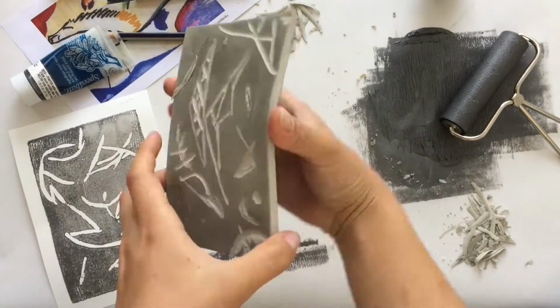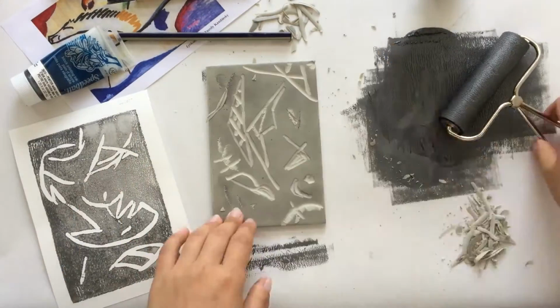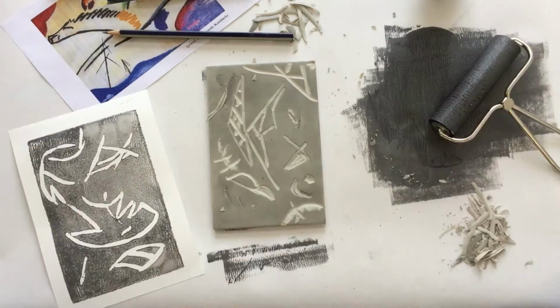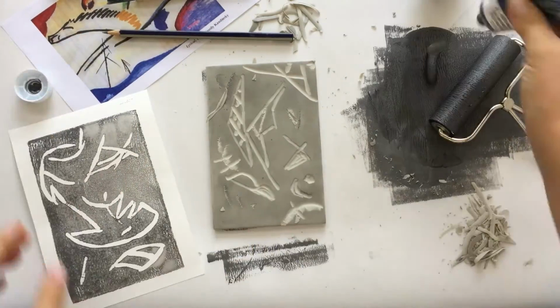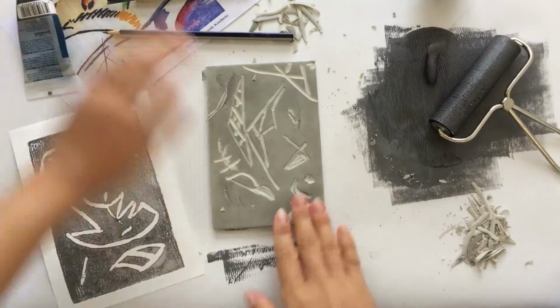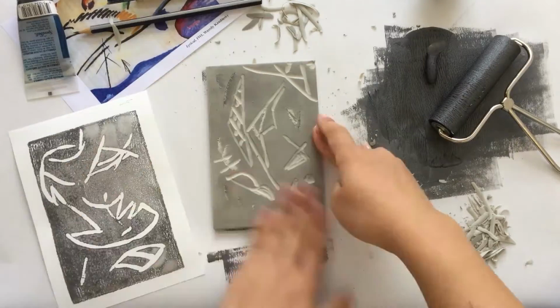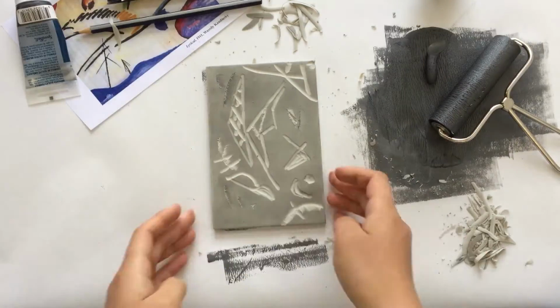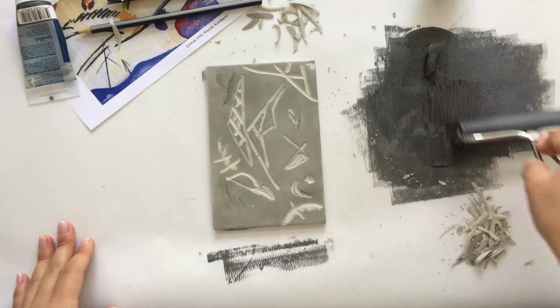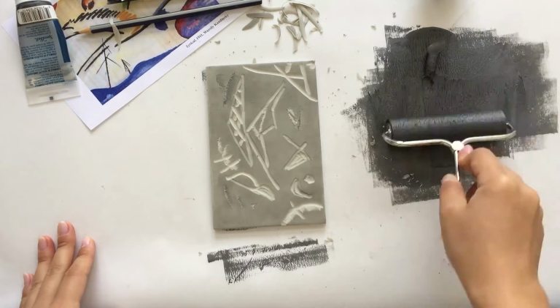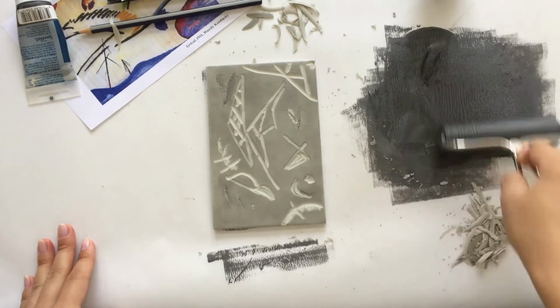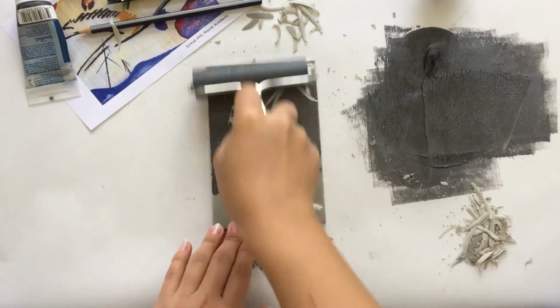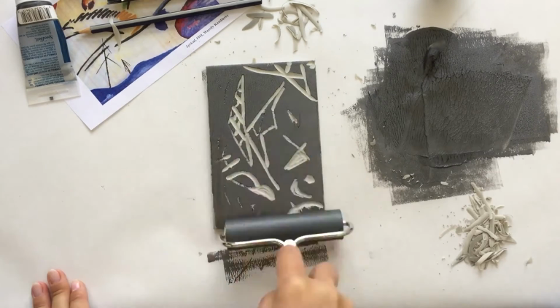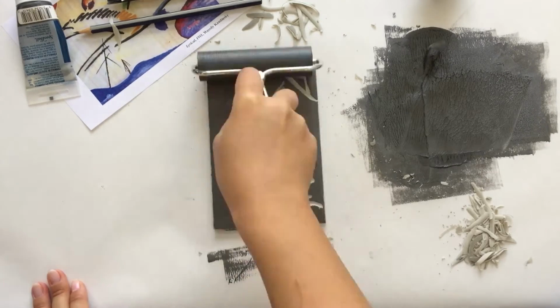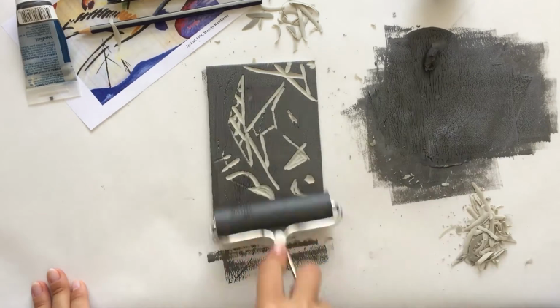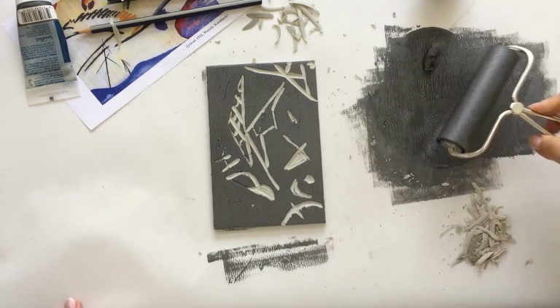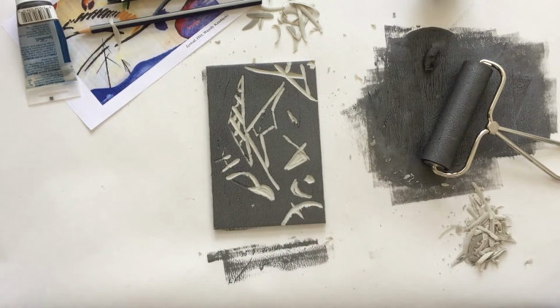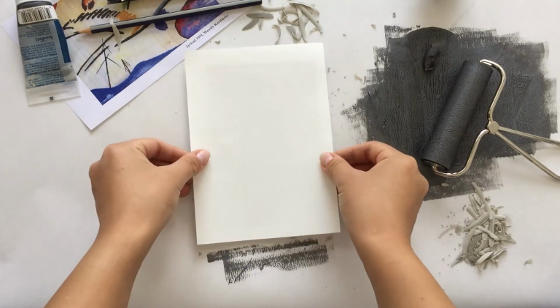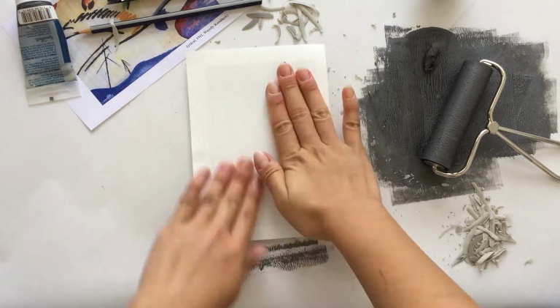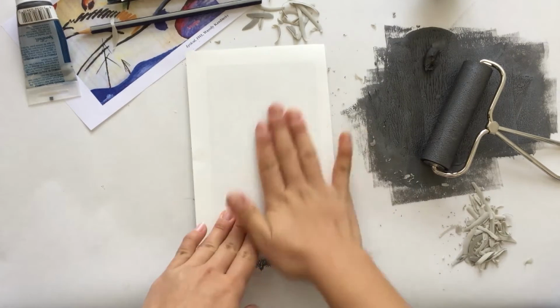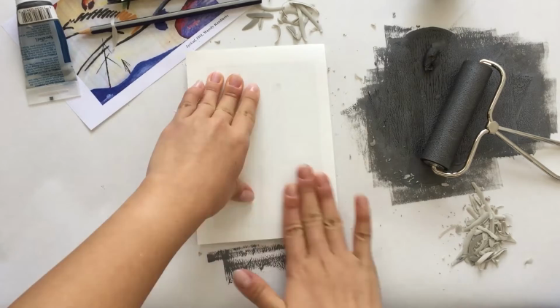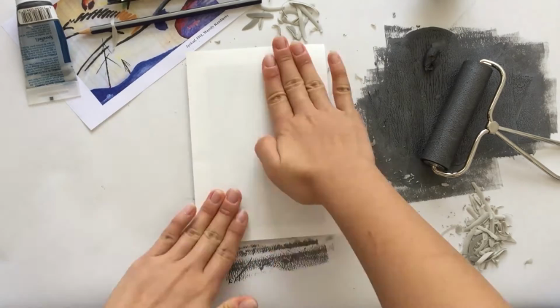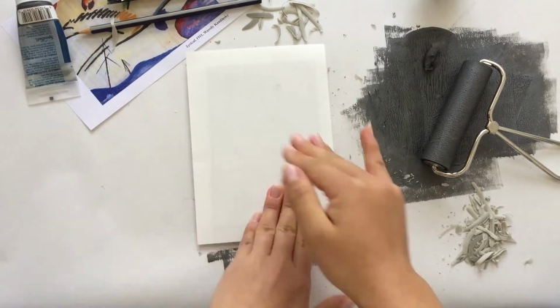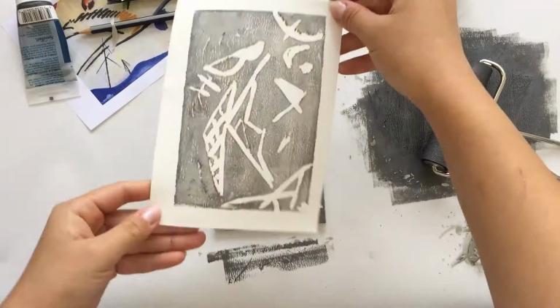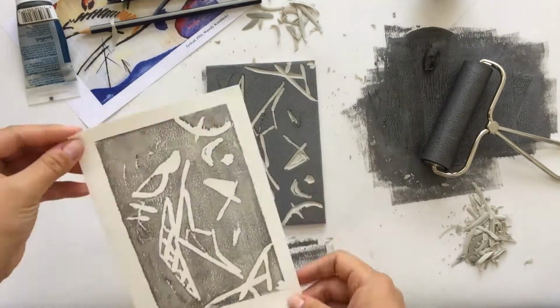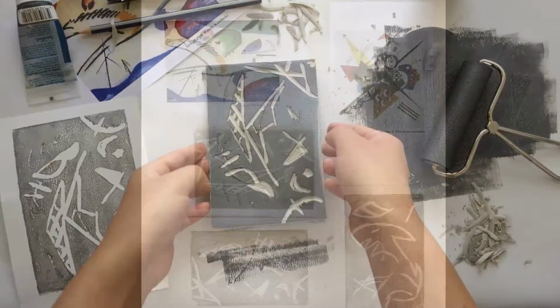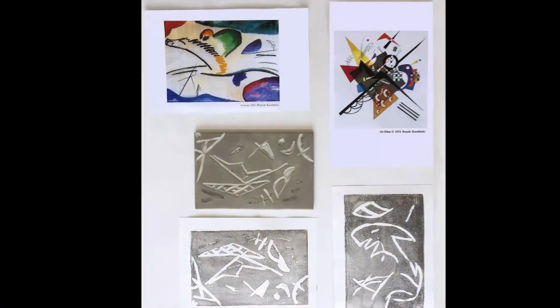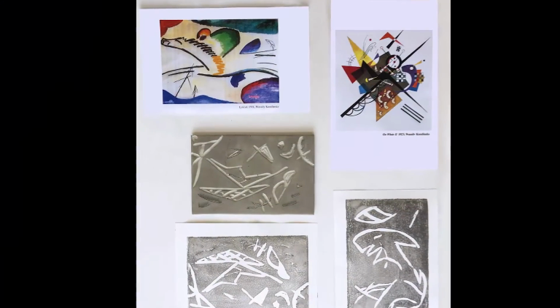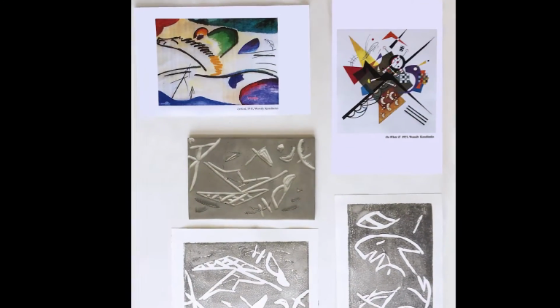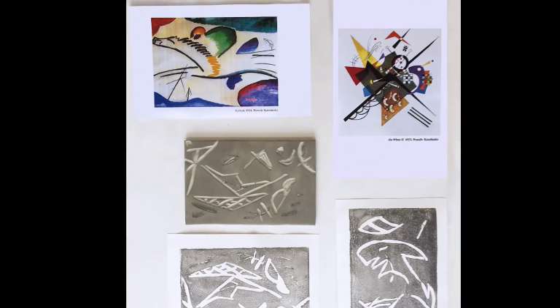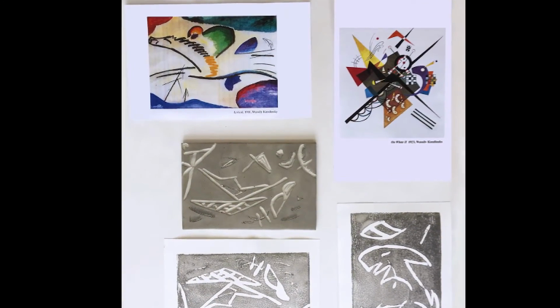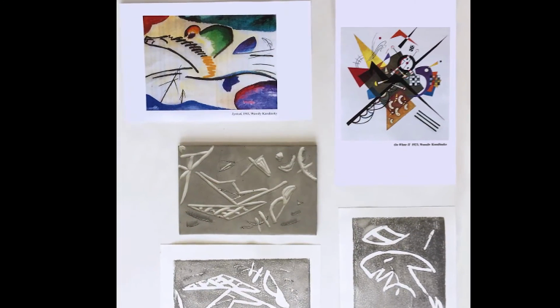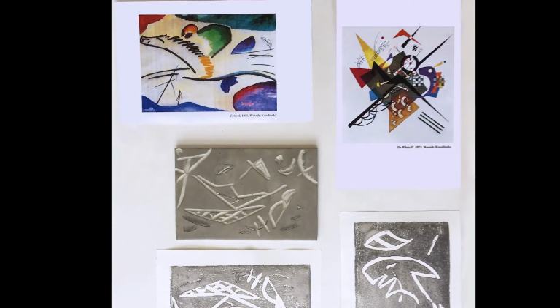Congrats! You've just learned how to create a print inspired by Vasily Kandinsky. Share it online, frame it, or even keep working on it. Practice the skills that you've learned while you wait for your next Indigo art box to arrive in the mail.